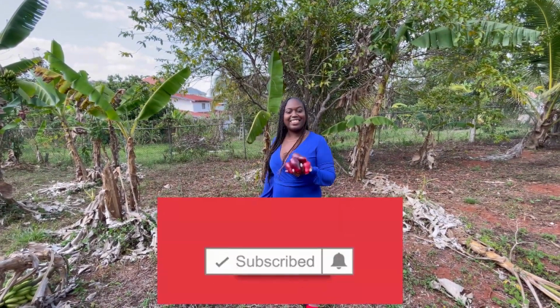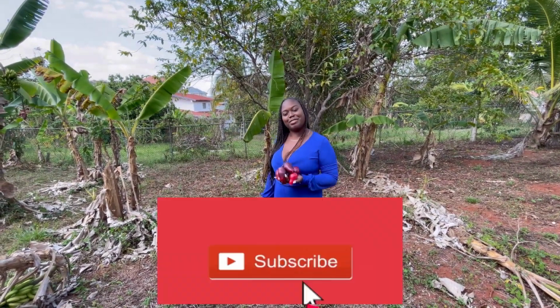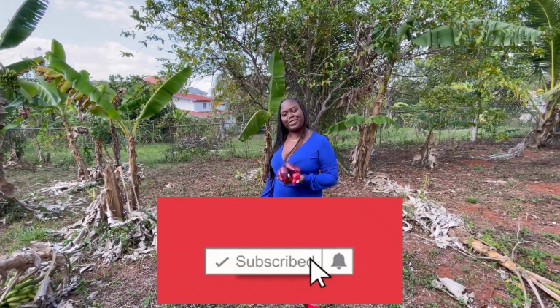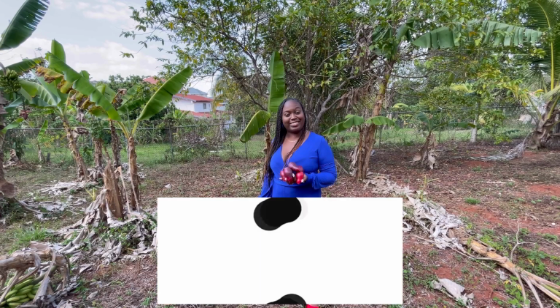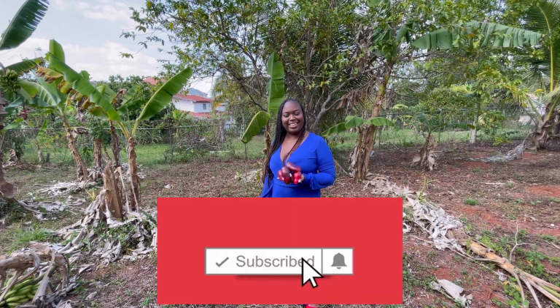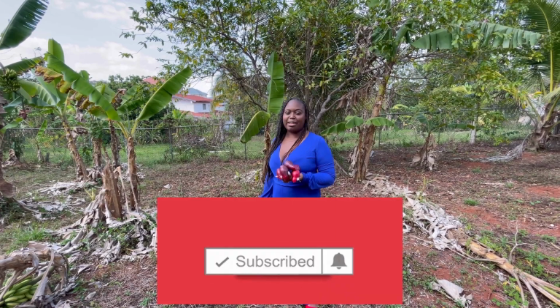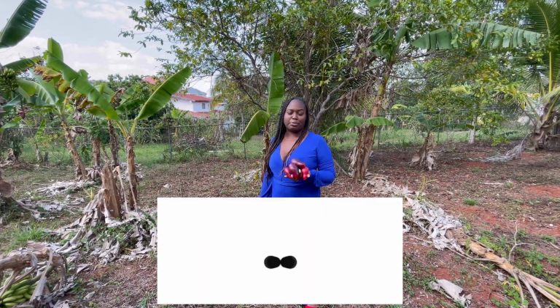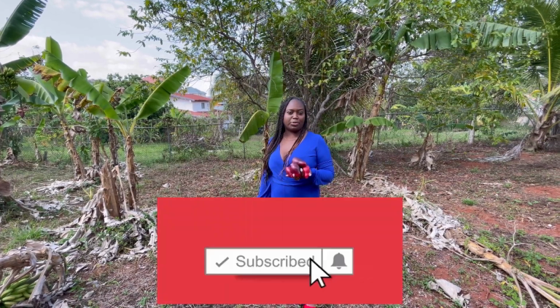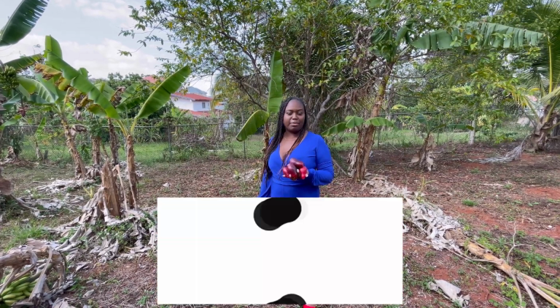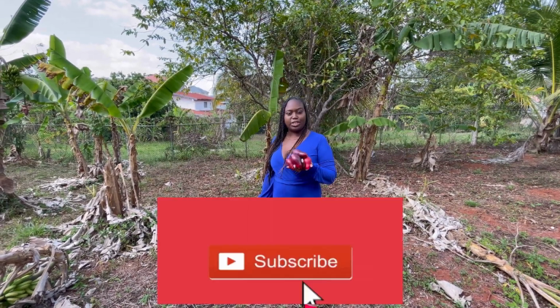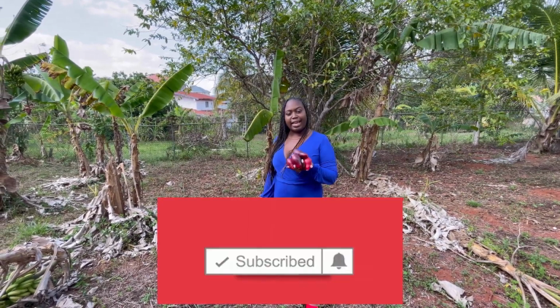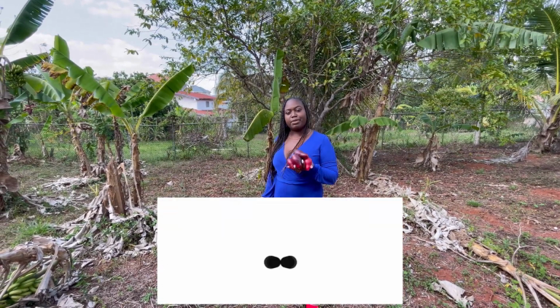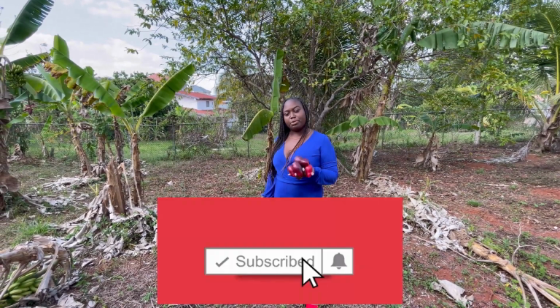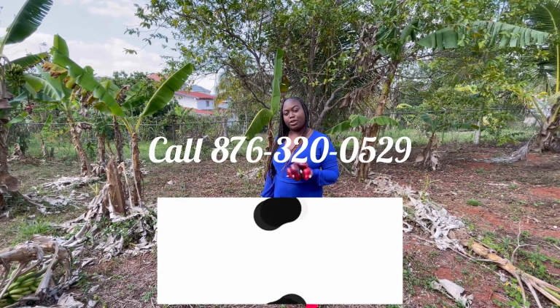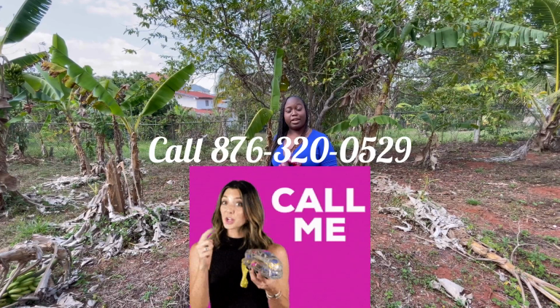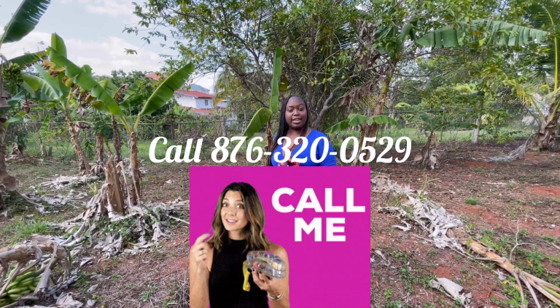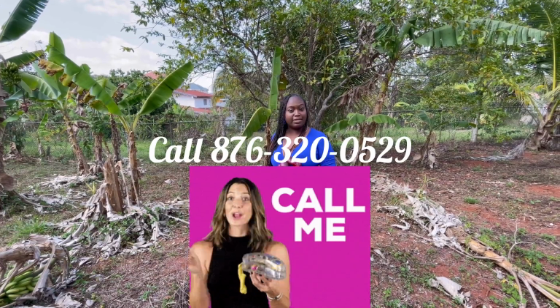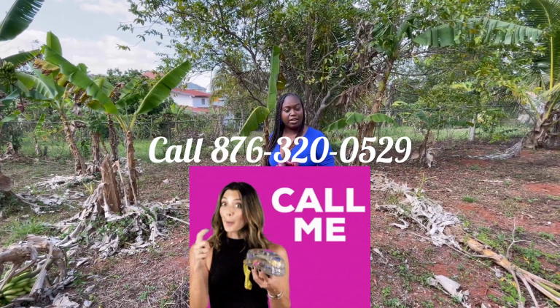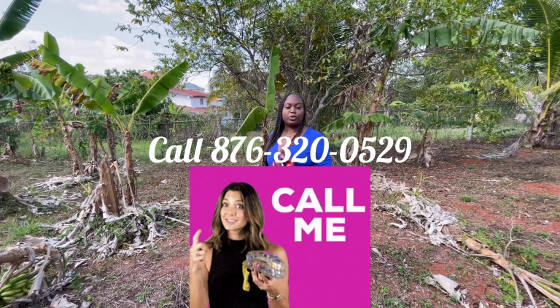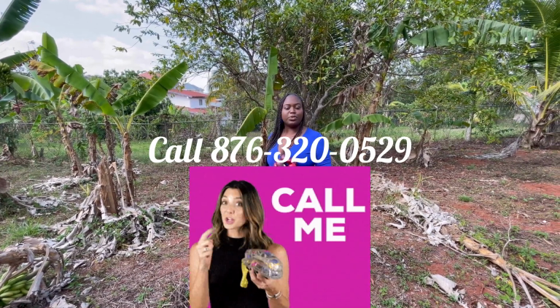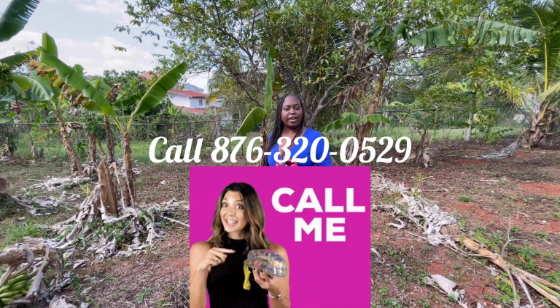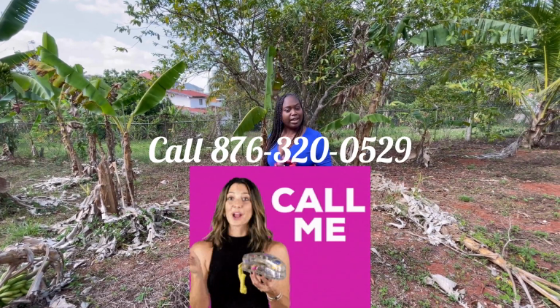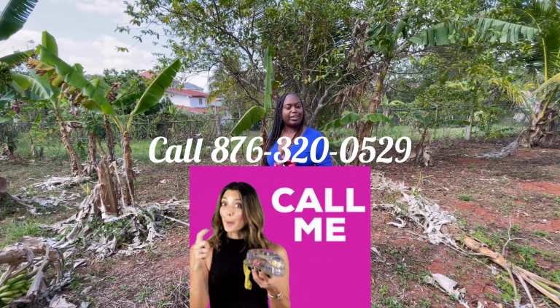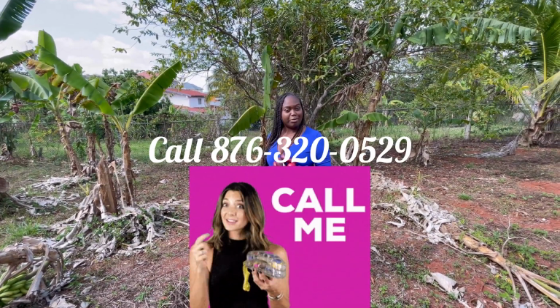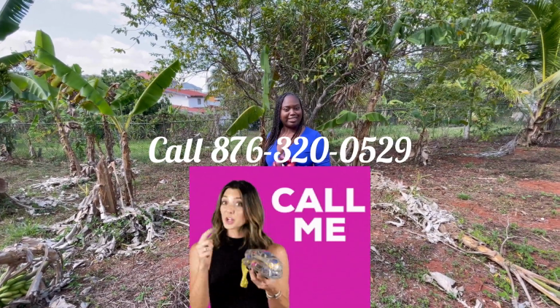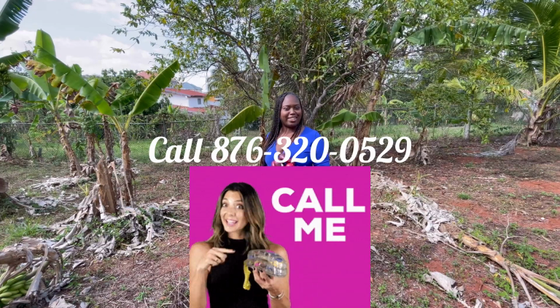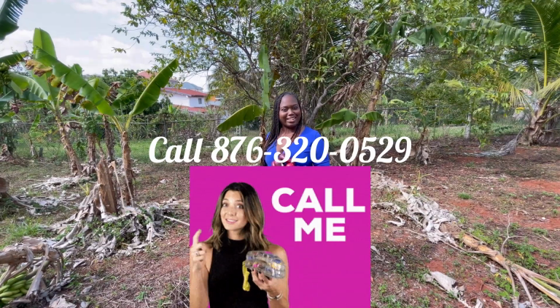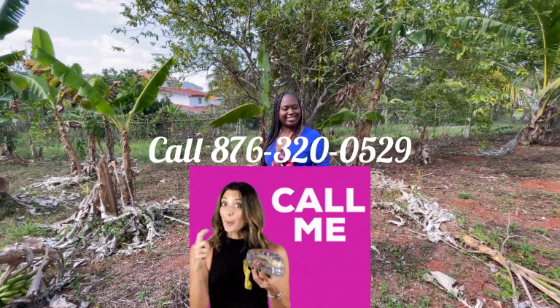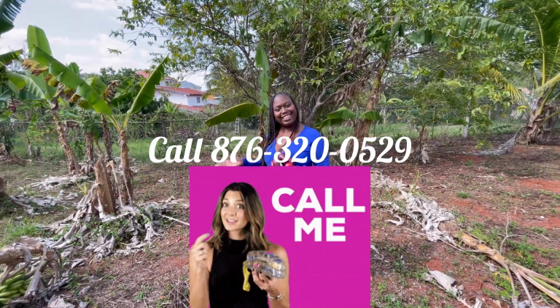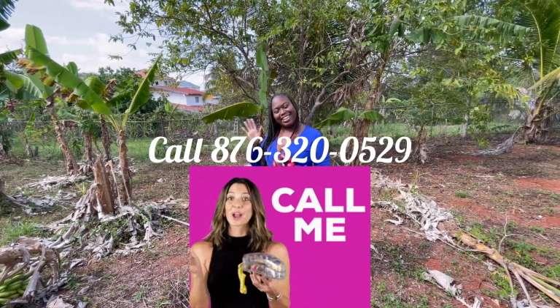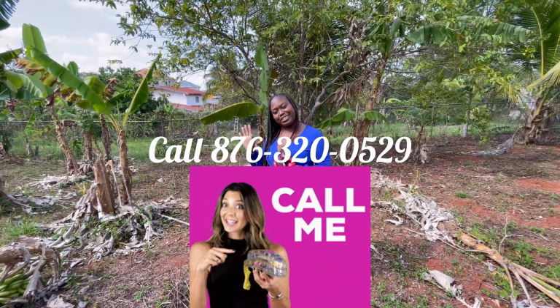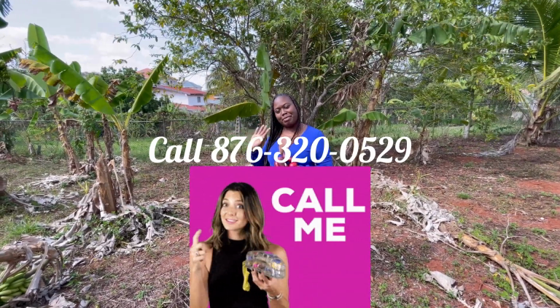Thank you so much for joining today. Please remember to subscribe, share, and like. My number is 876-320-0529. I am your realtor, Davina Grandison — take care, thanks for watching, bye bye!